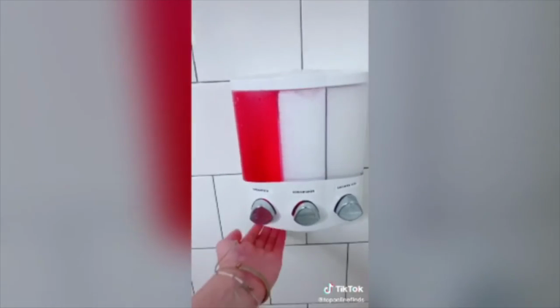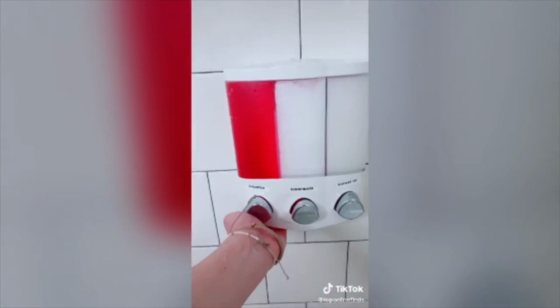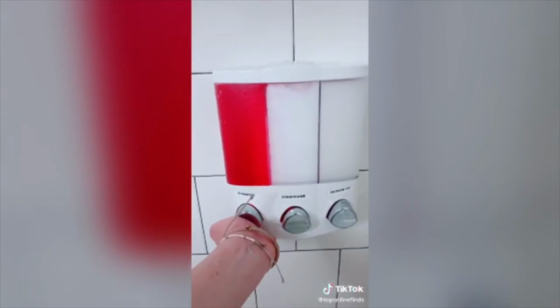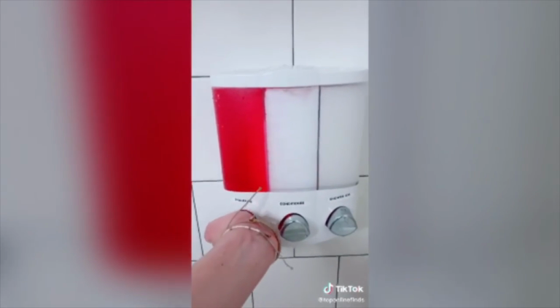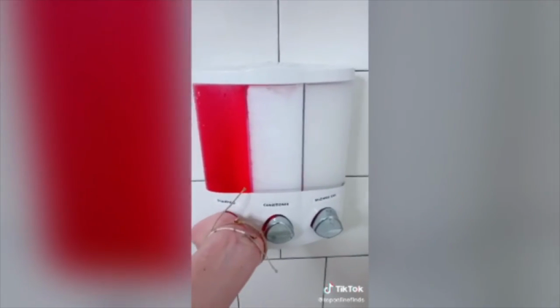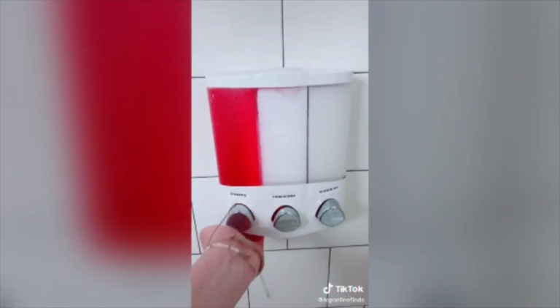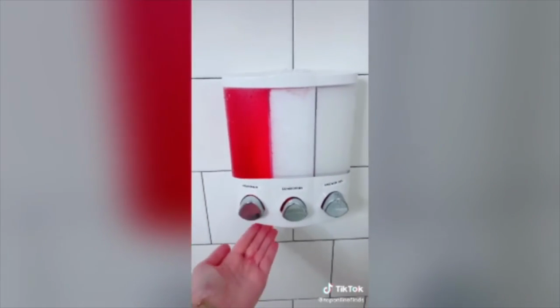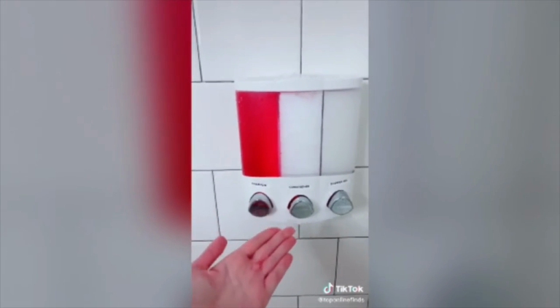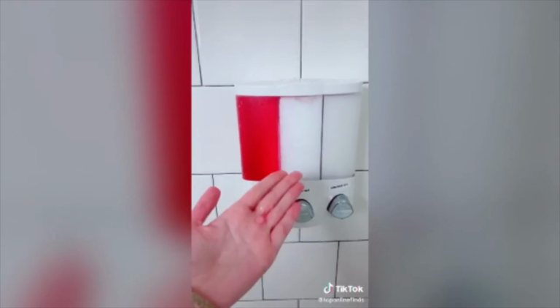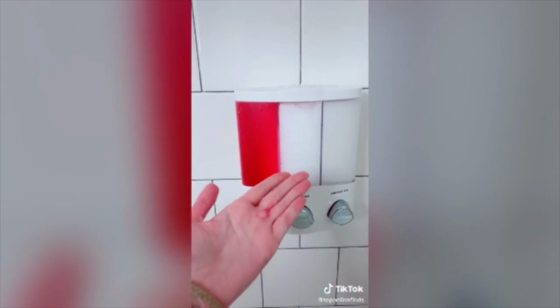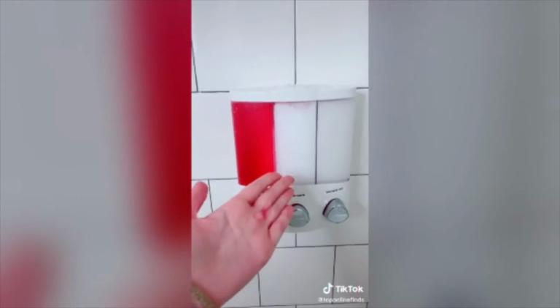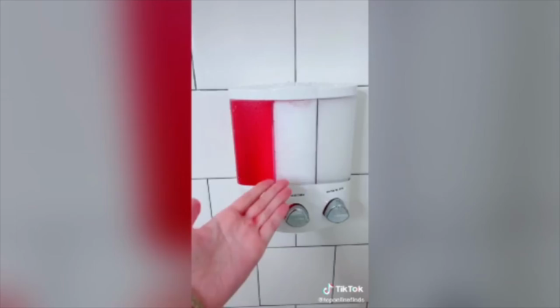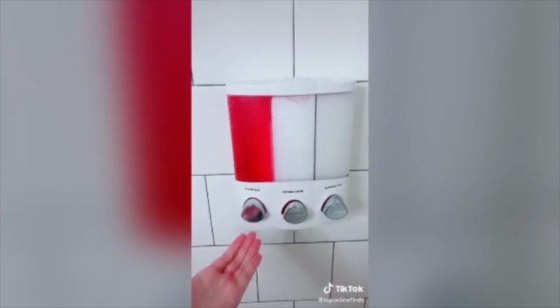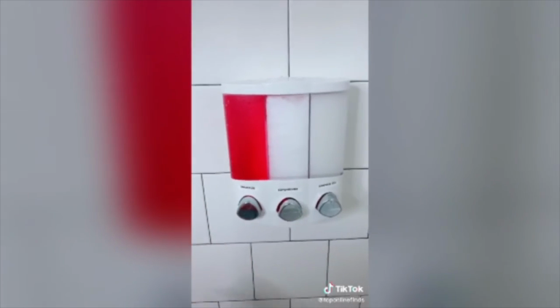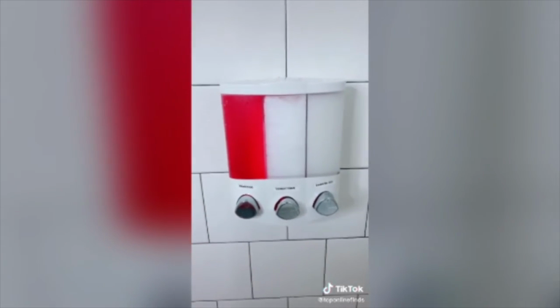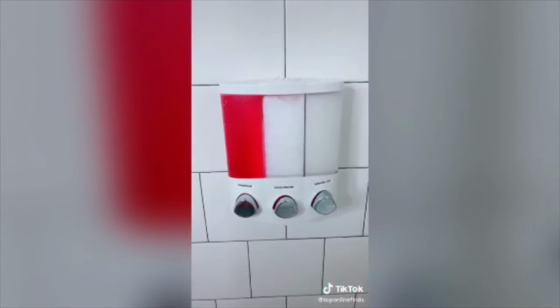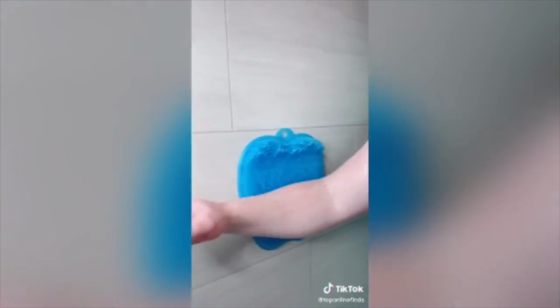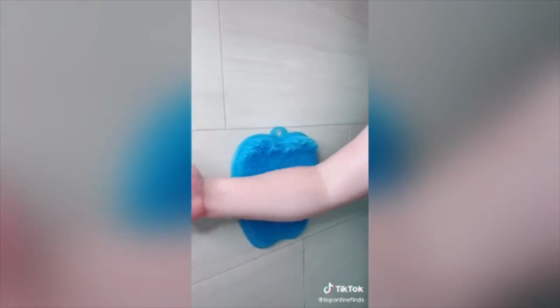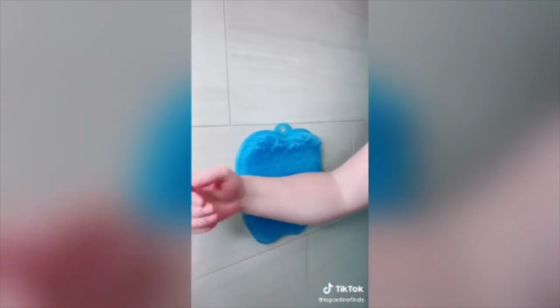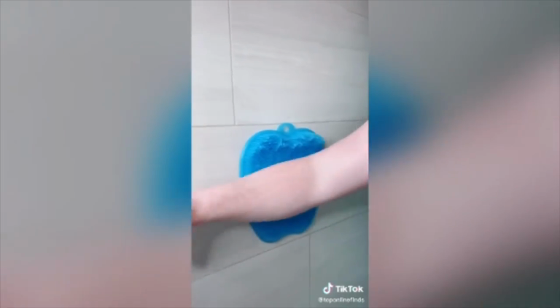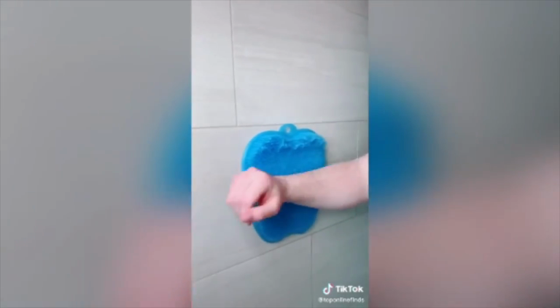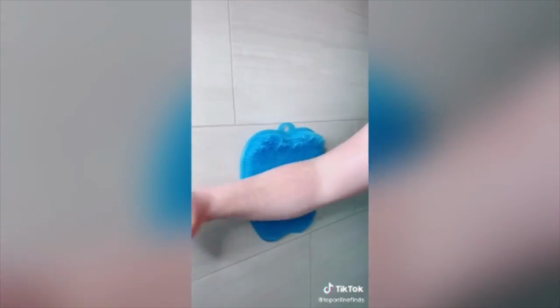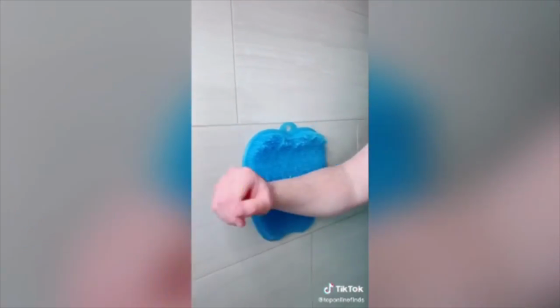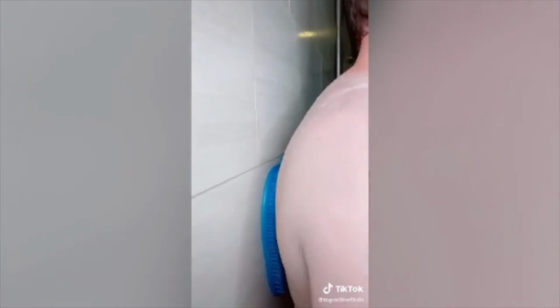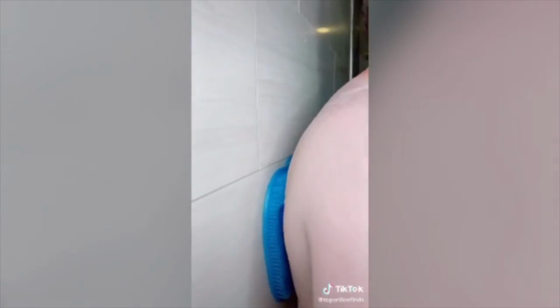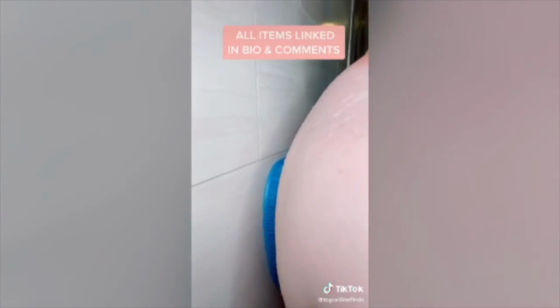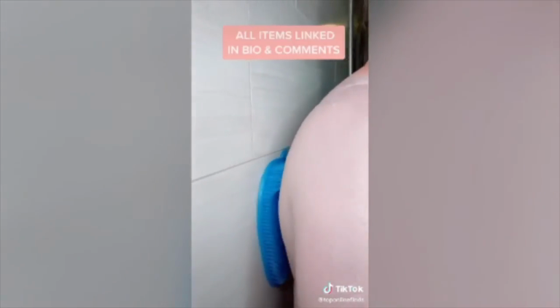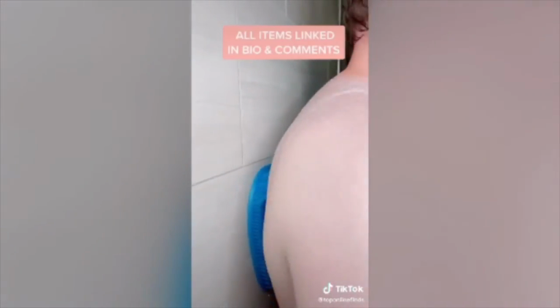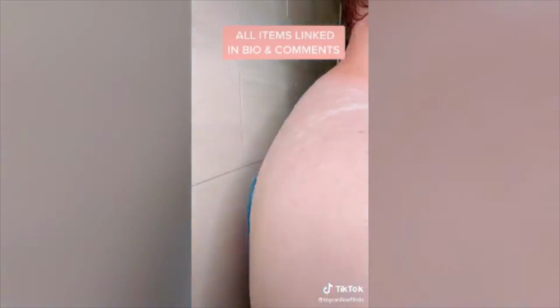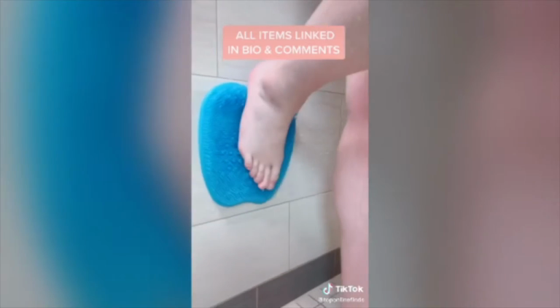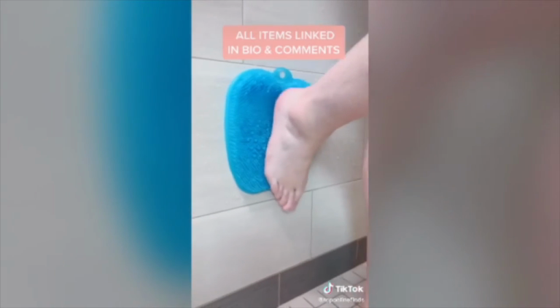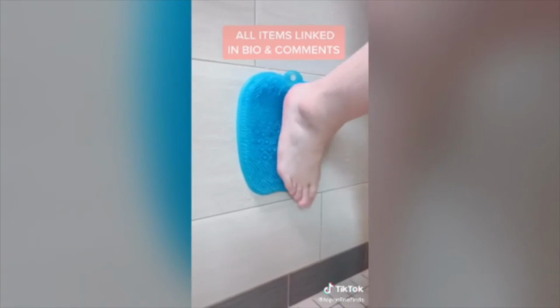I'm obsessed with this shampoo, conditioner, and shower gel dispenser that you can just mount on your wall. And lastly, this silicone mat that suctions to your wall and exfoliates your entire body.